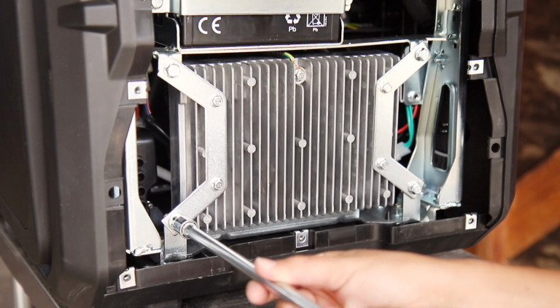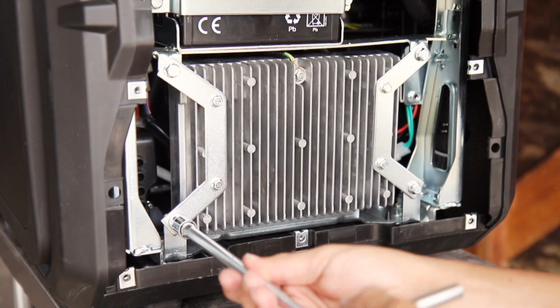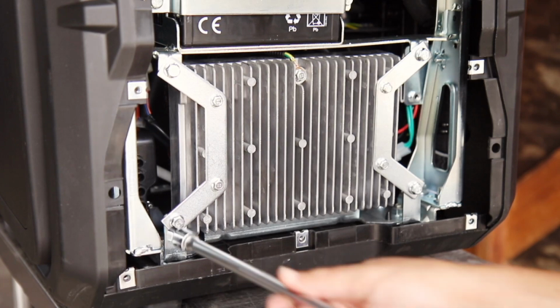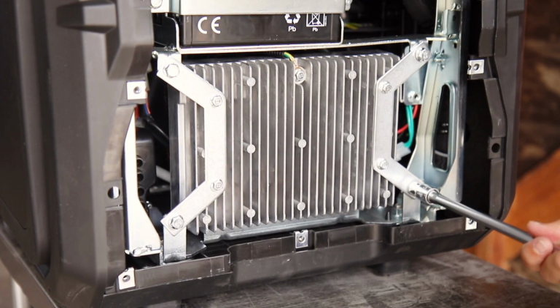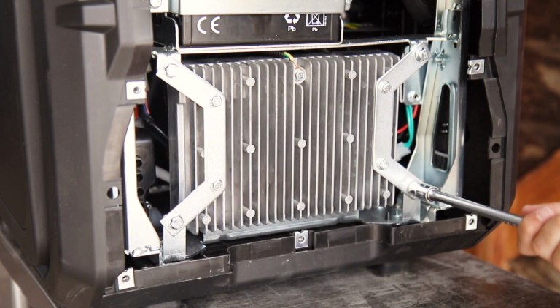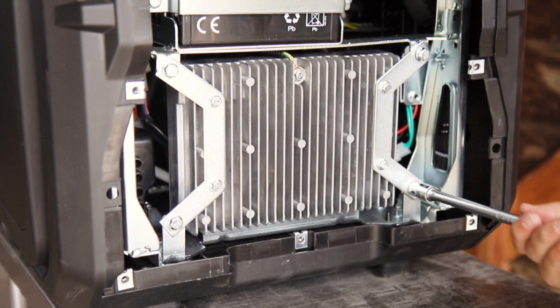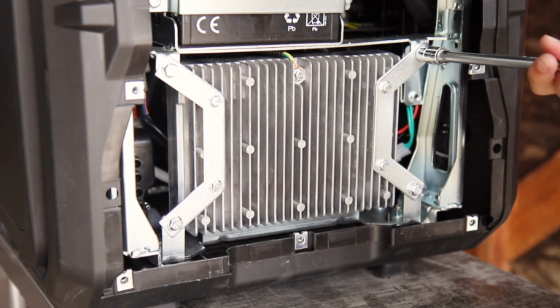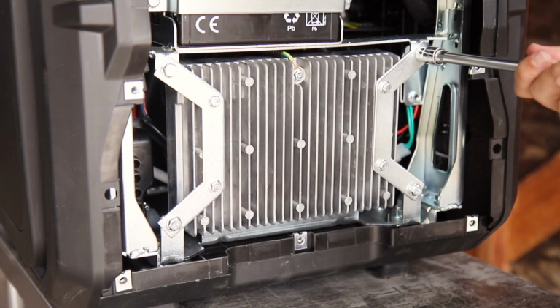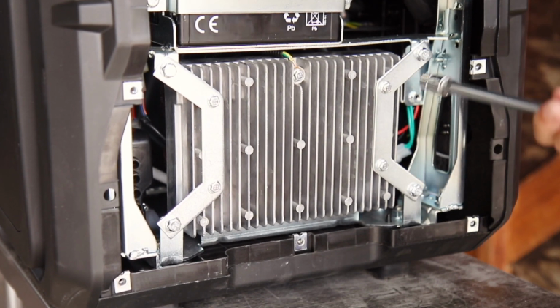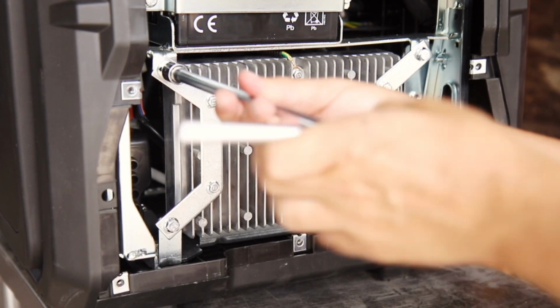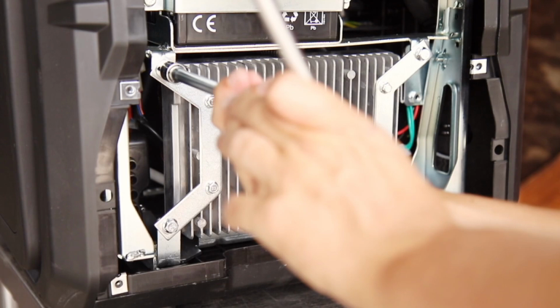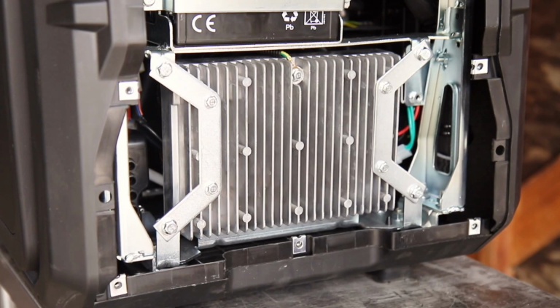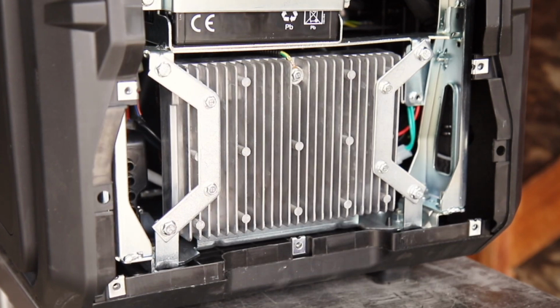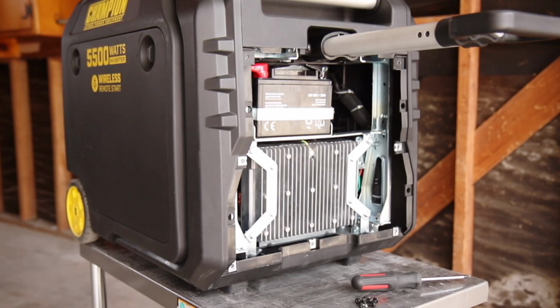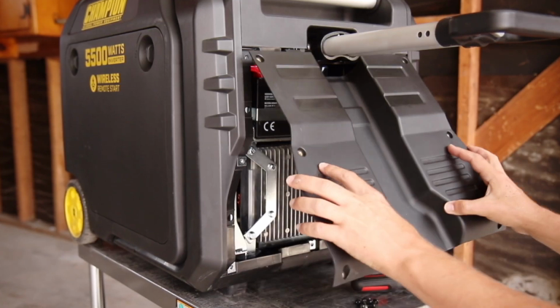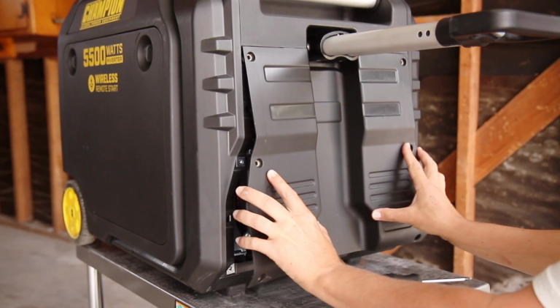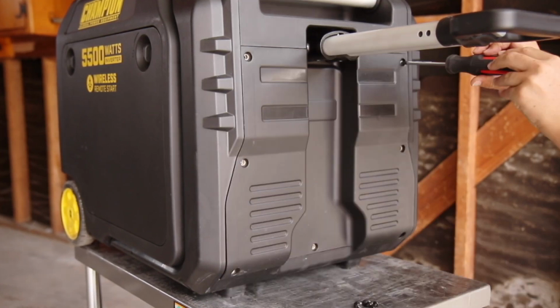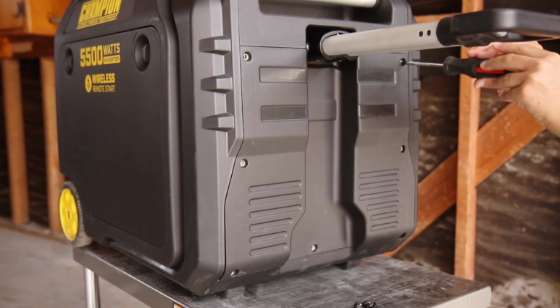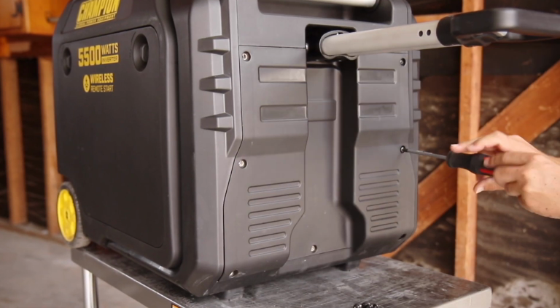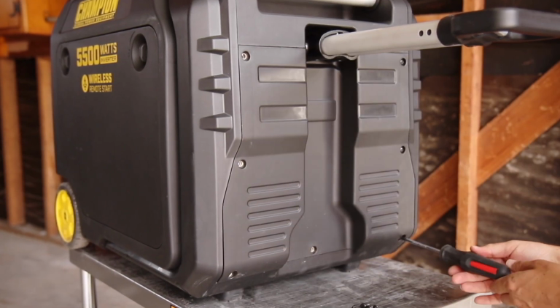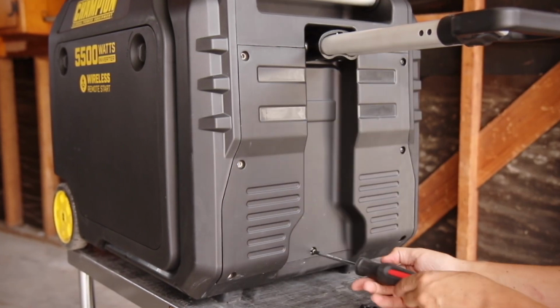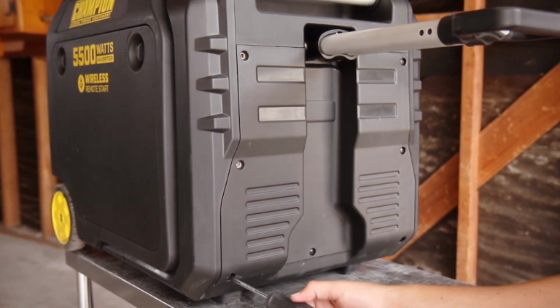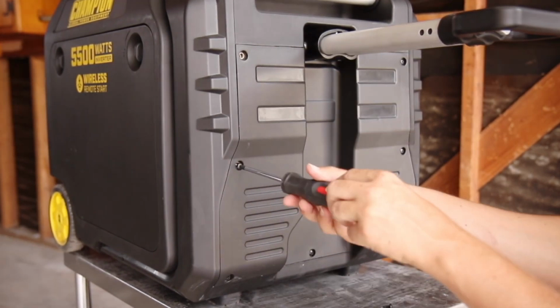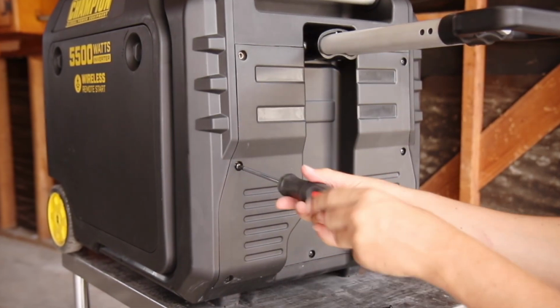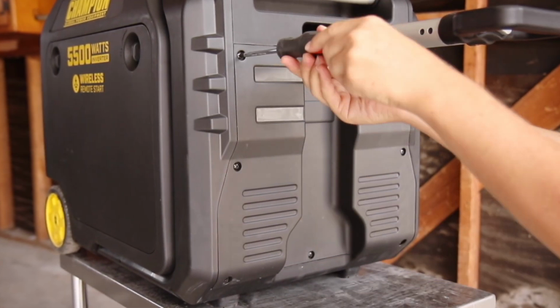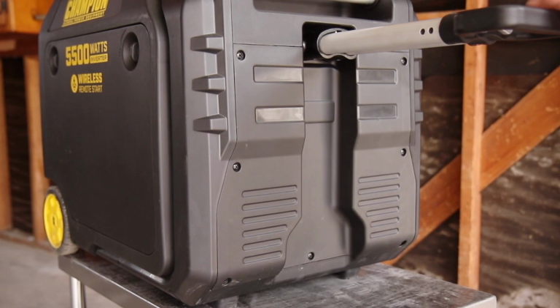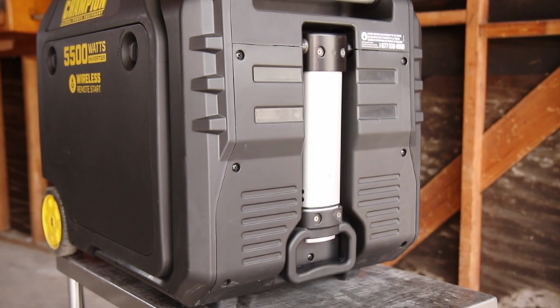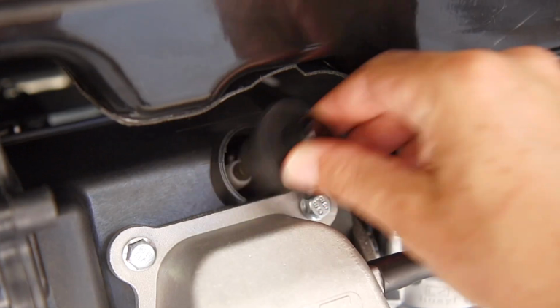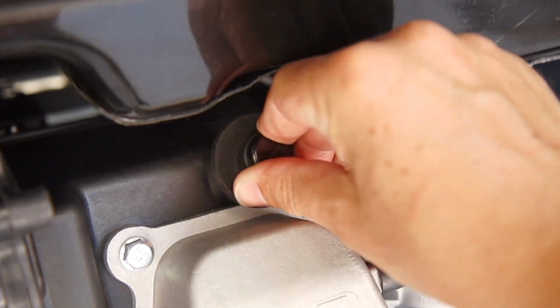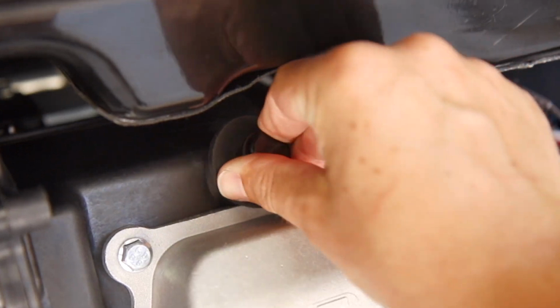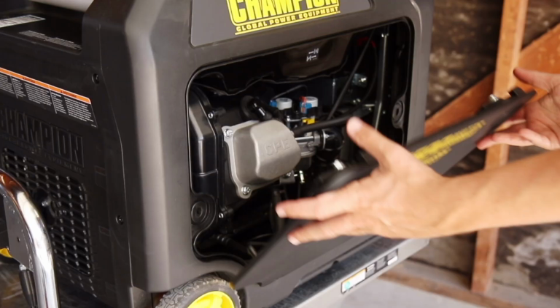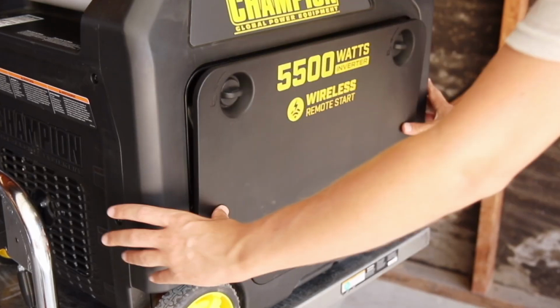Tighten the 4 side bracket bolts to secure the control unit in place, and then replace the side panel, tighten all 7 Phillips screws, and lastly, replace the spark plug cap and rear panel.